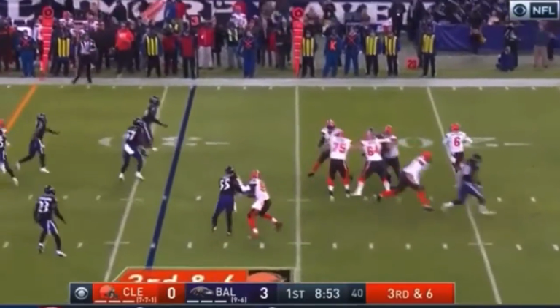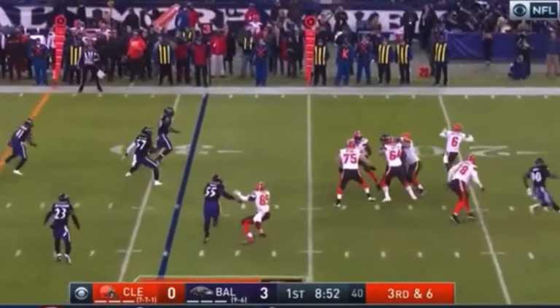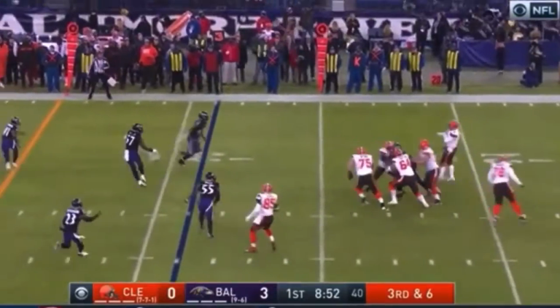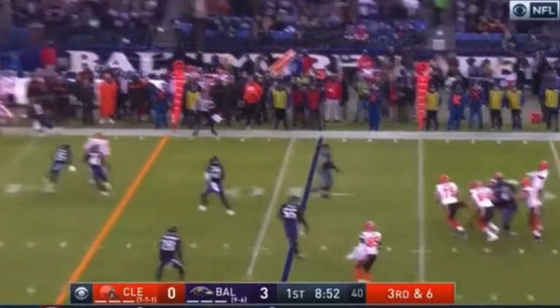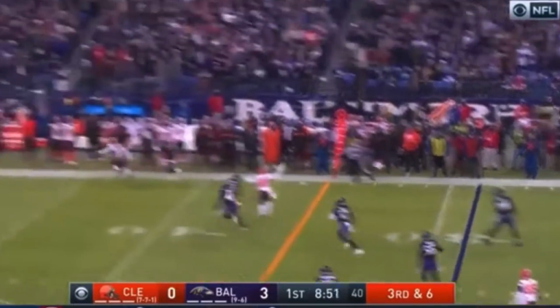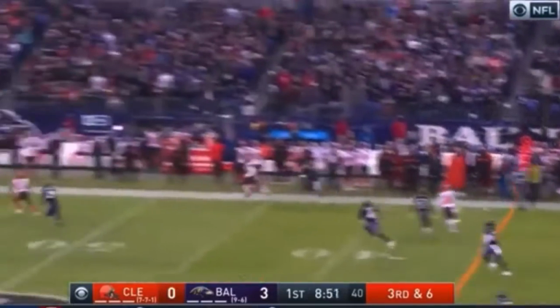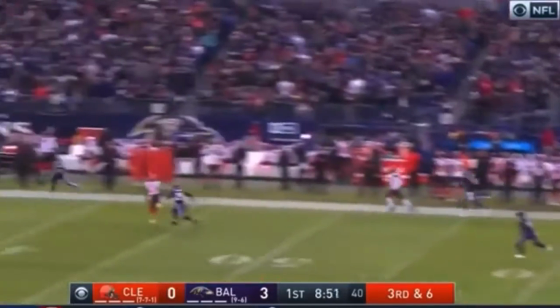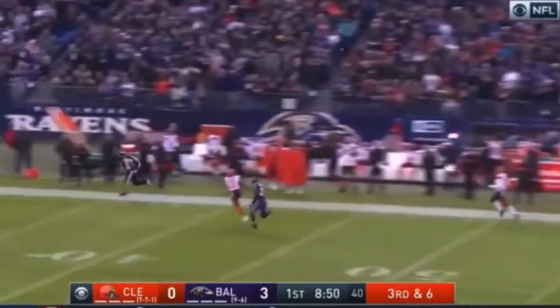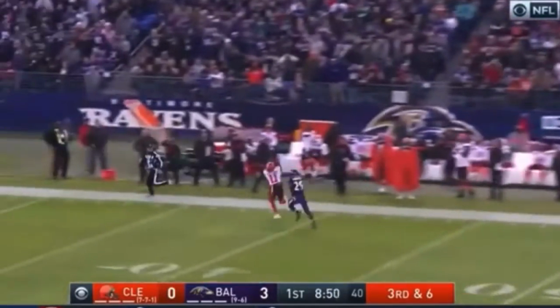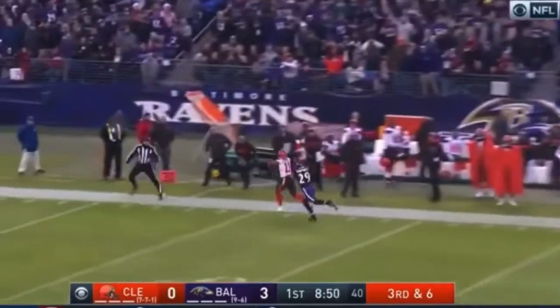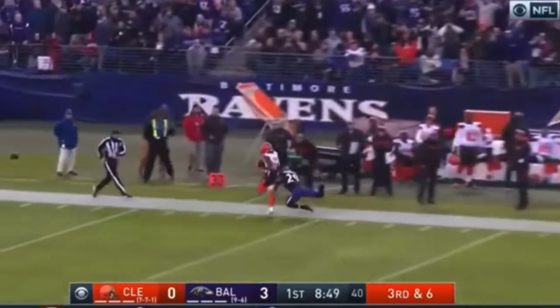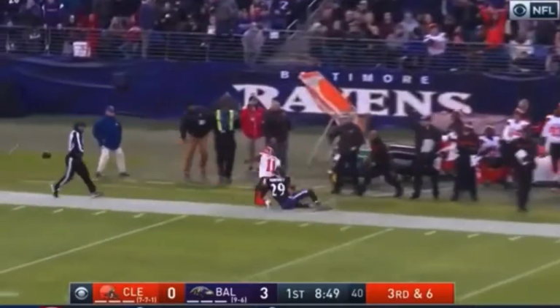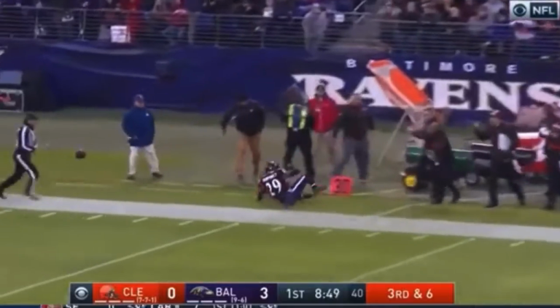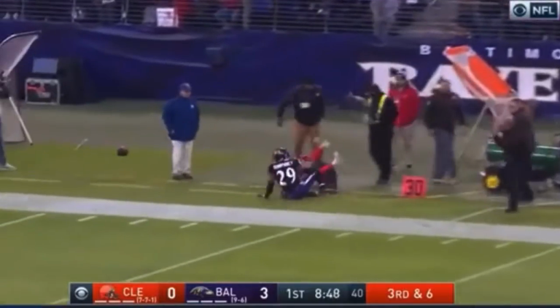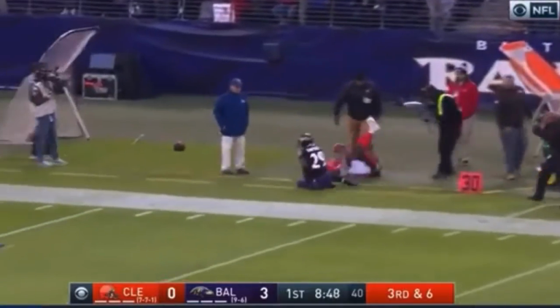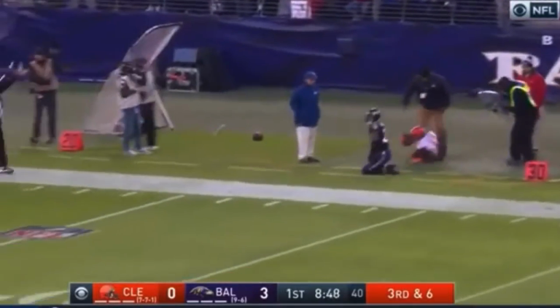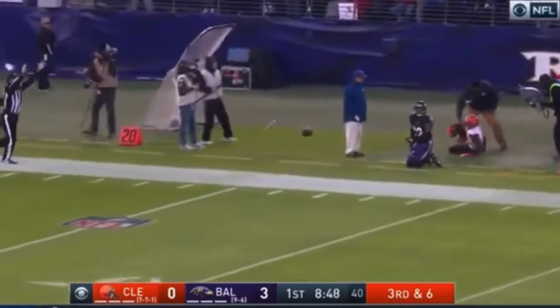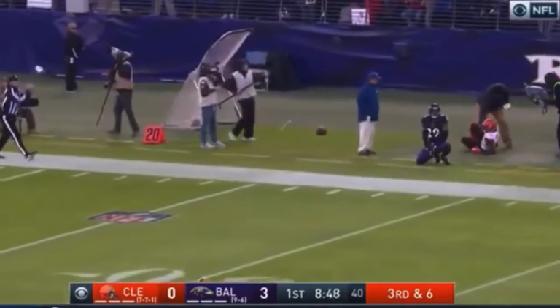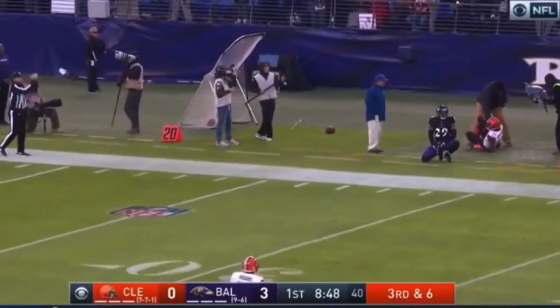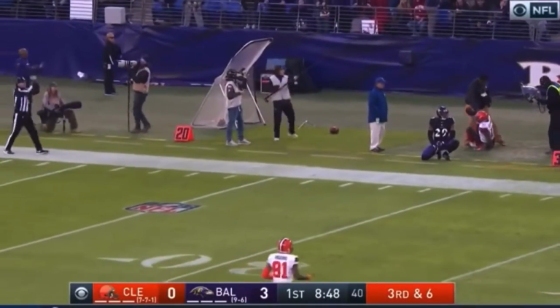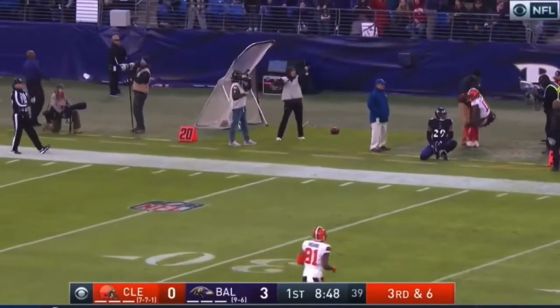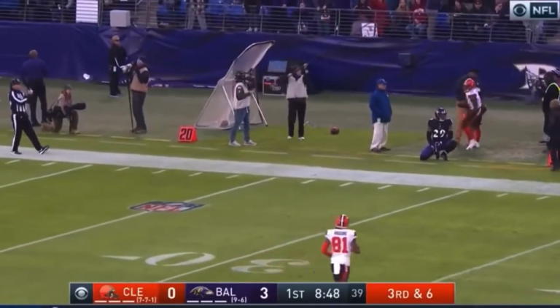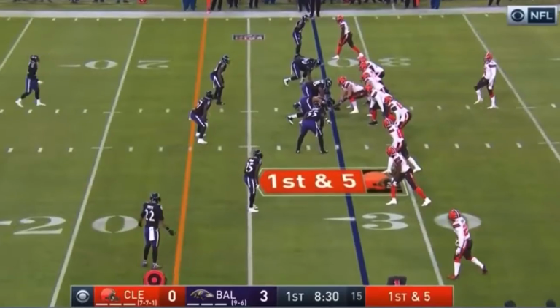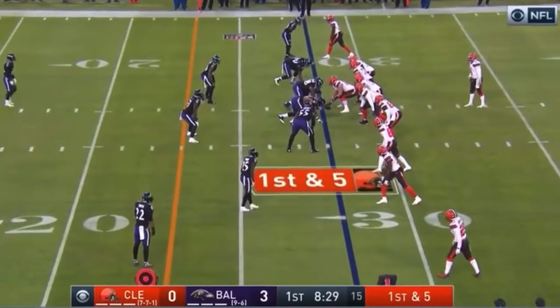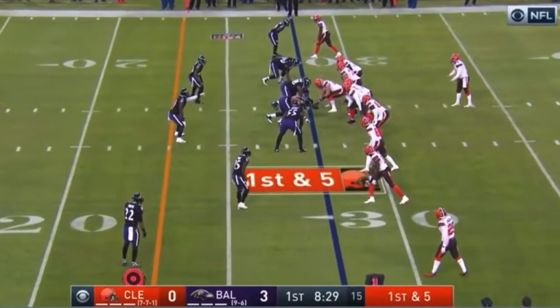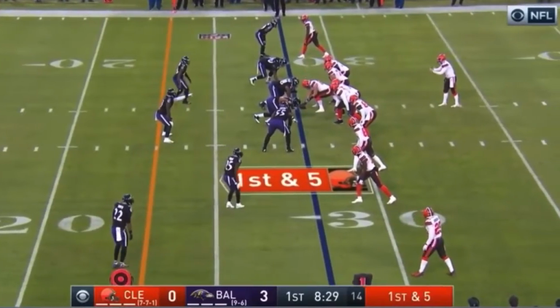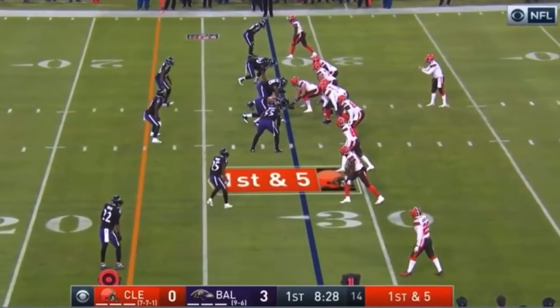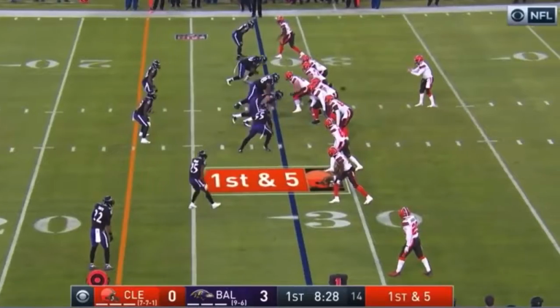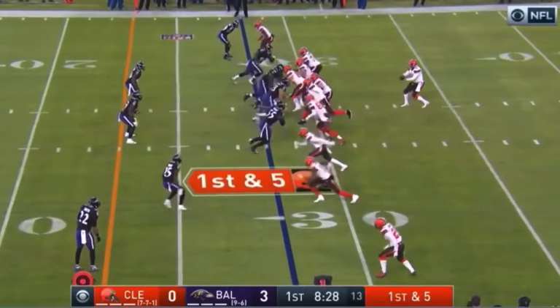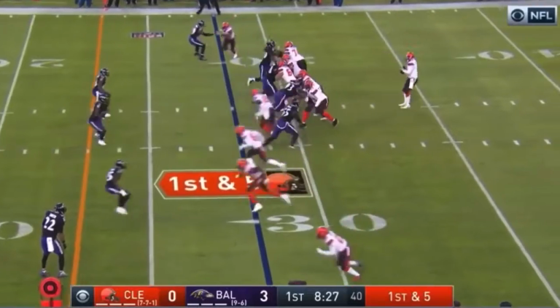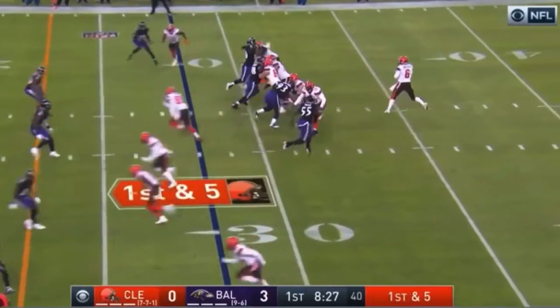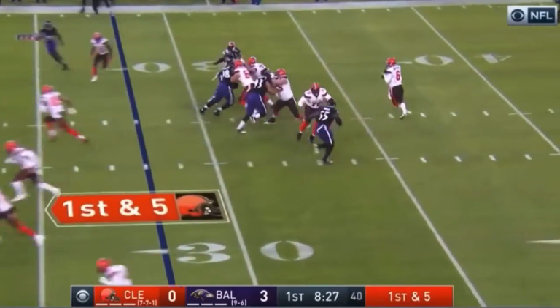Mayfield thought about it now, launches long — Callaway catches it. Did he get the feet down? No one ran across the field.